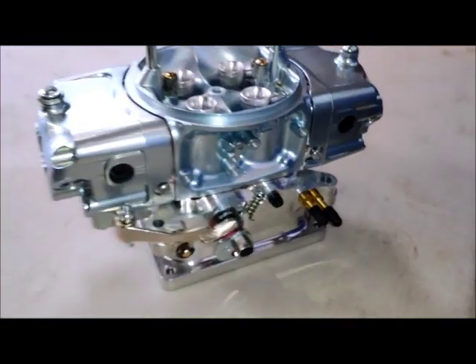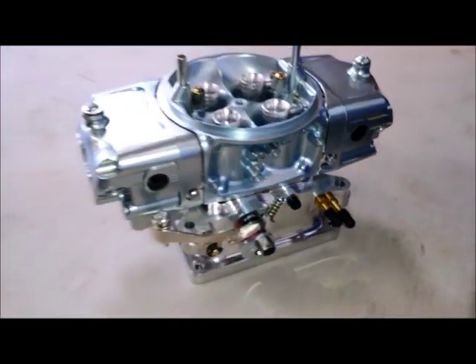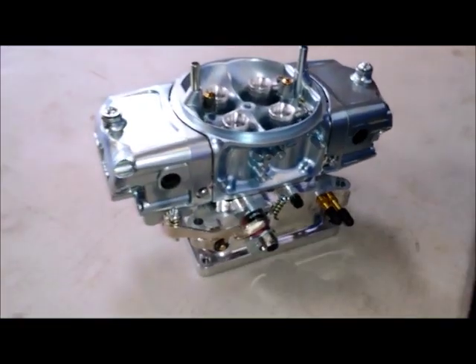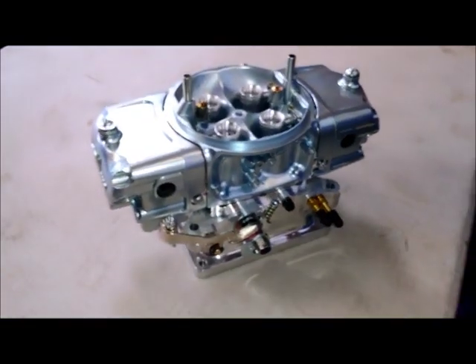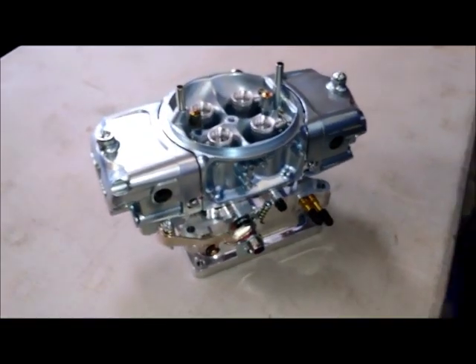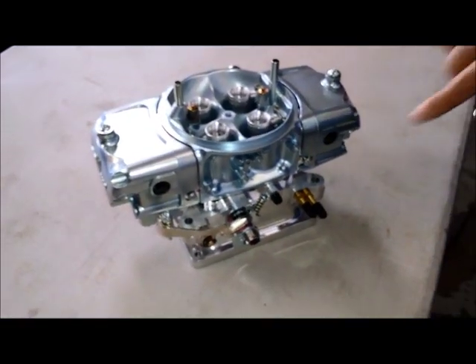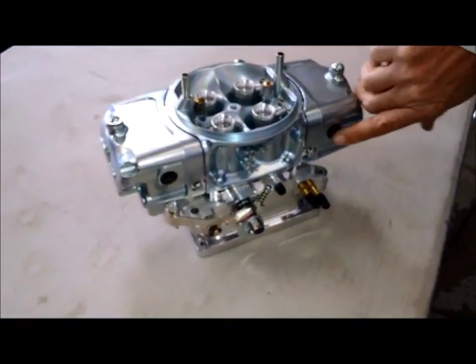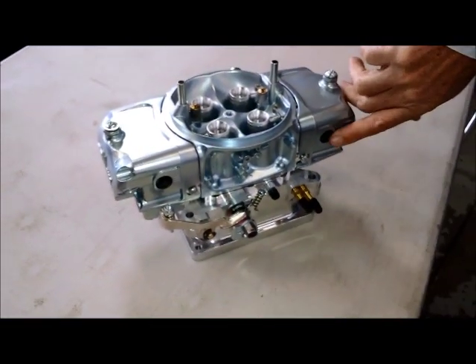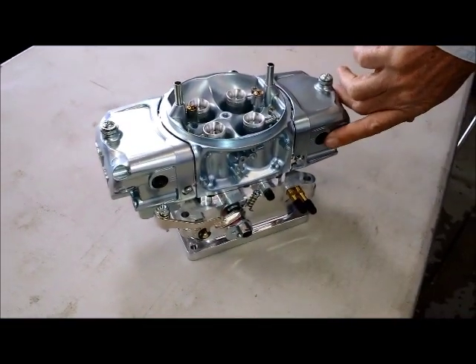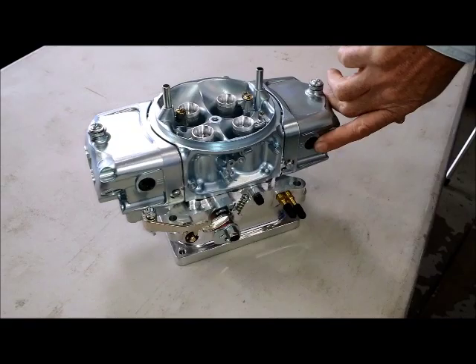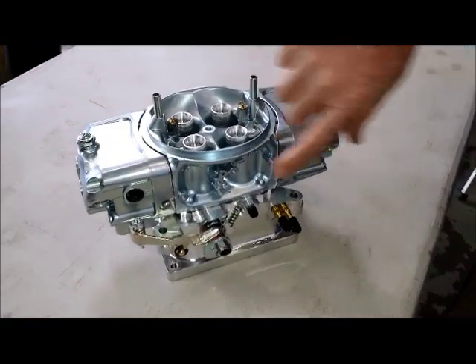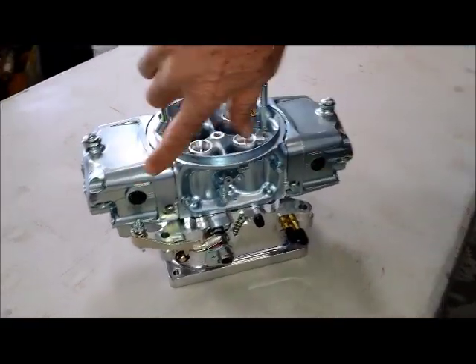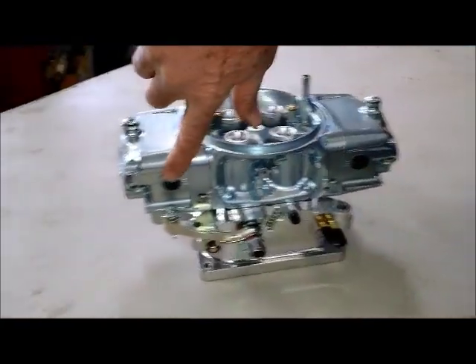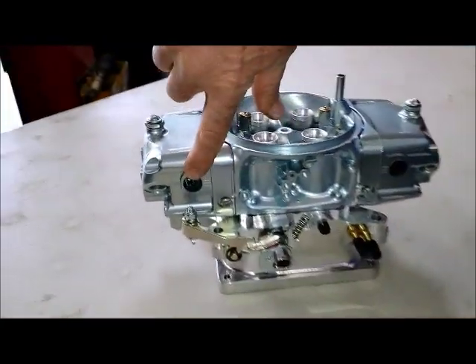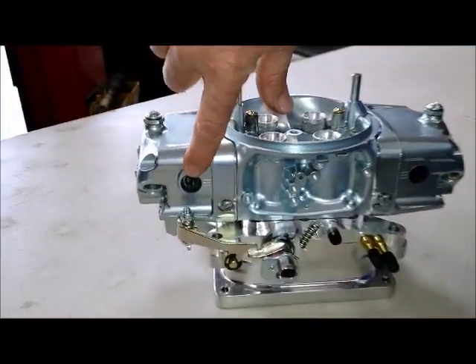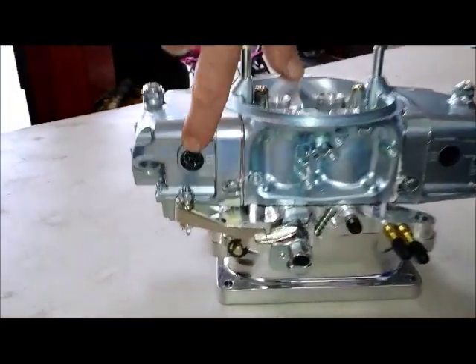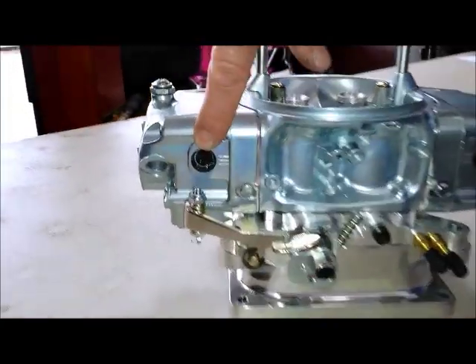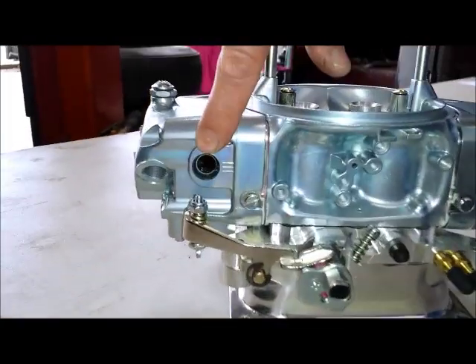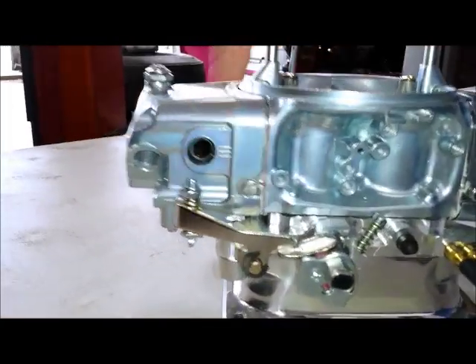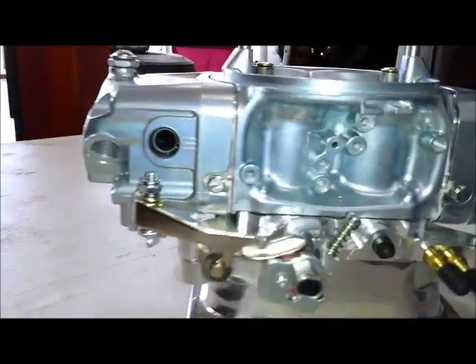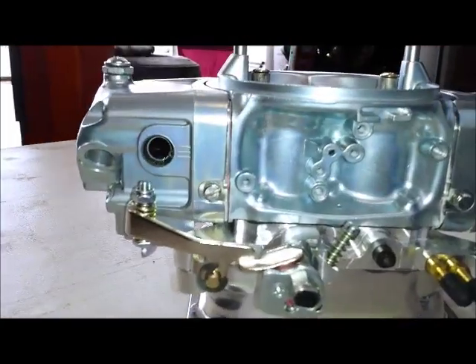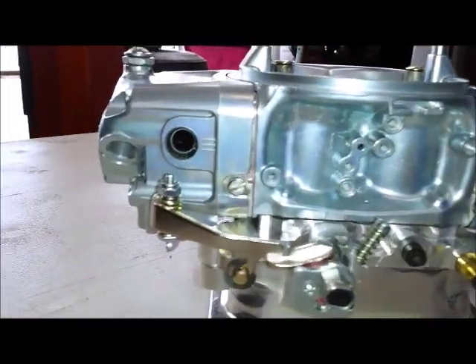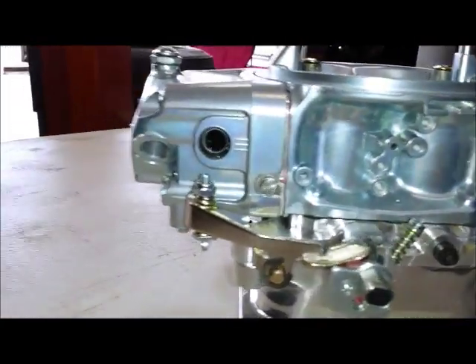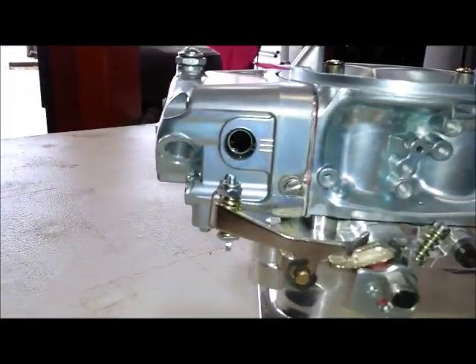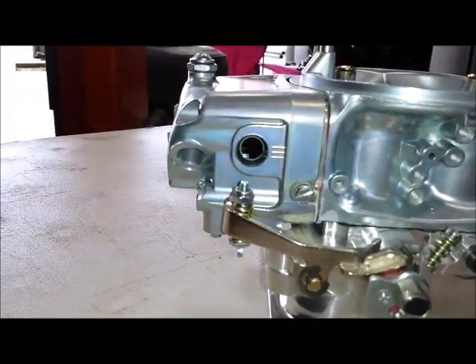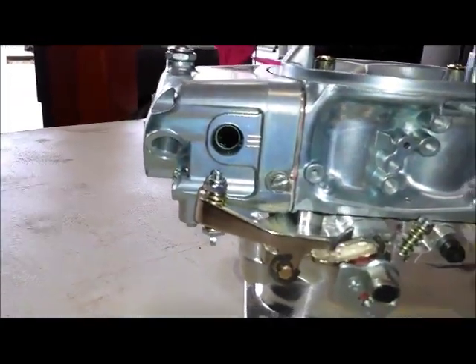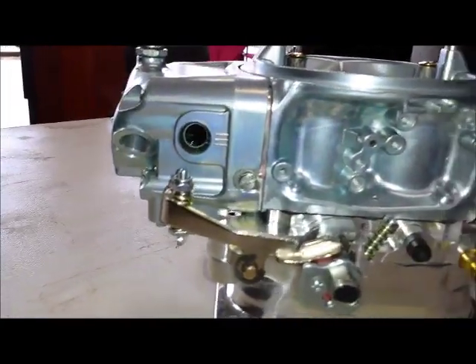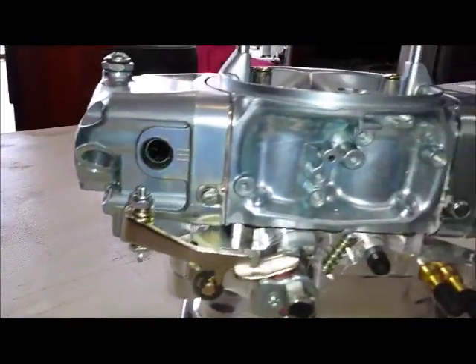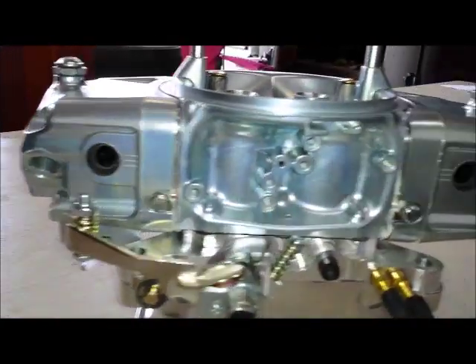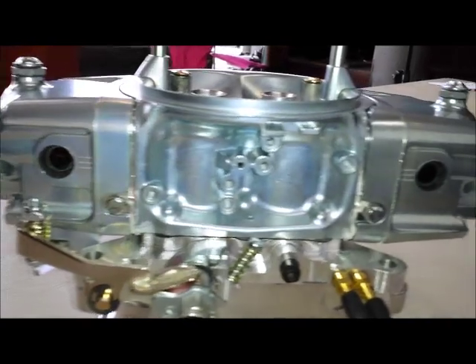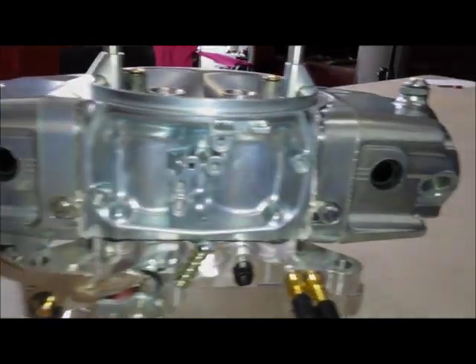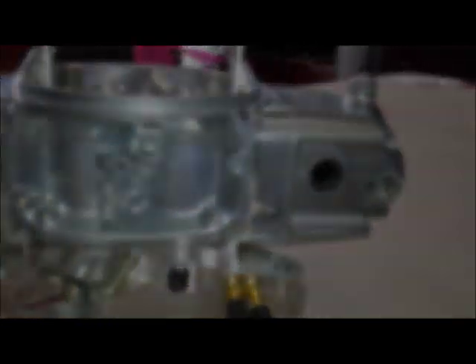You also have your sight glass bowls here for setting your float levels. Those look pretty big — I'd be able to see that even with my bad eyesight.